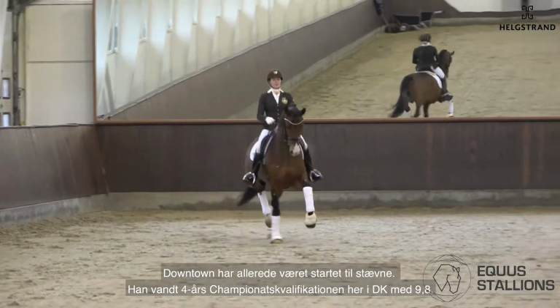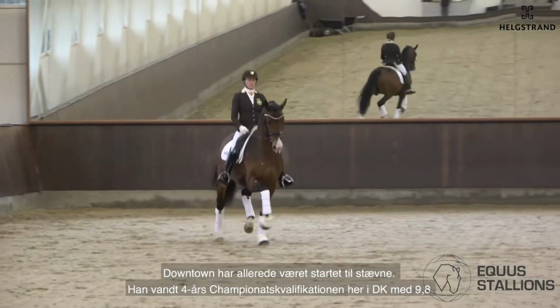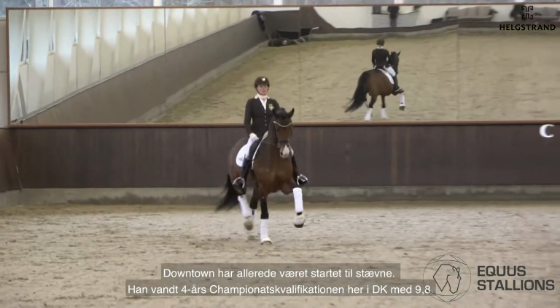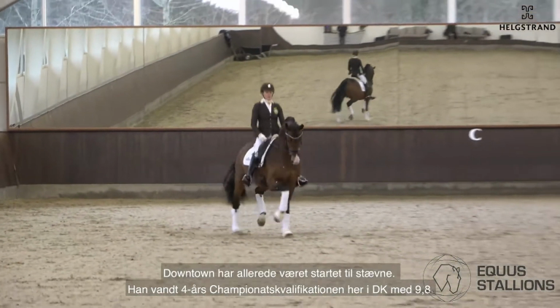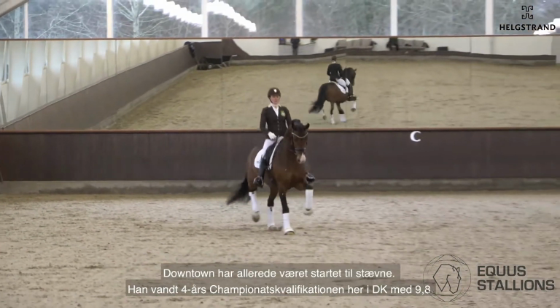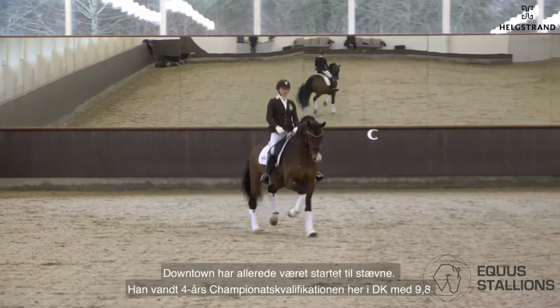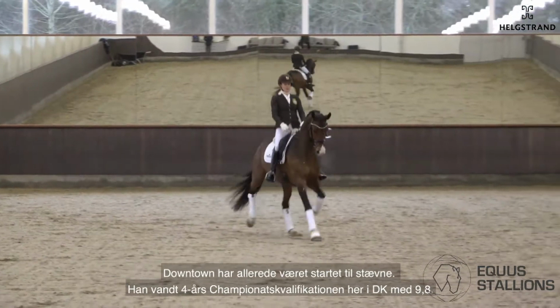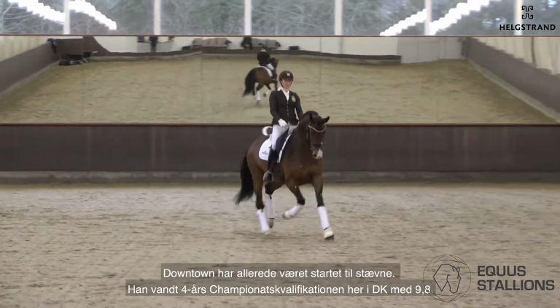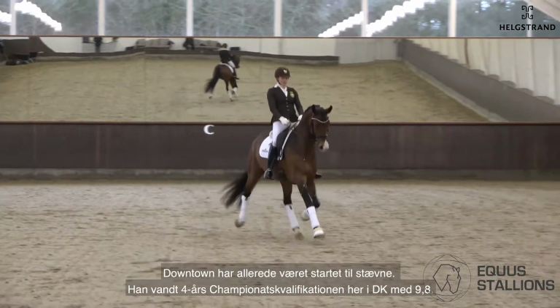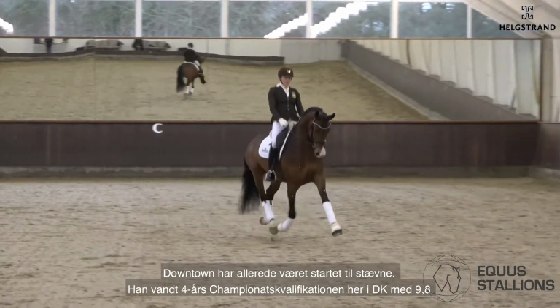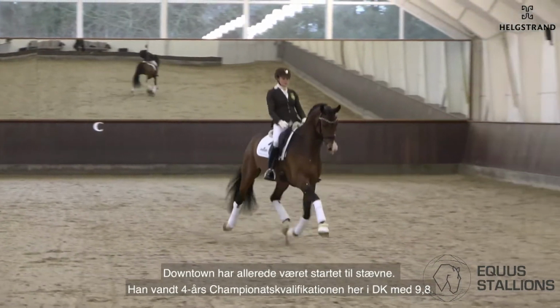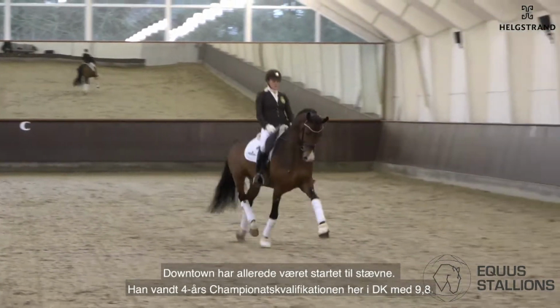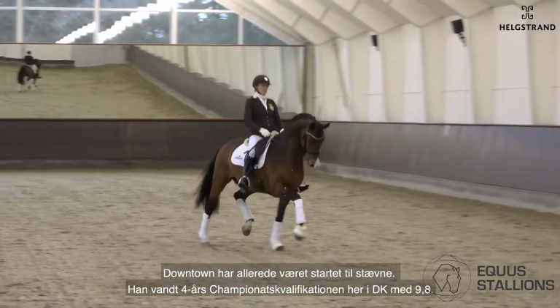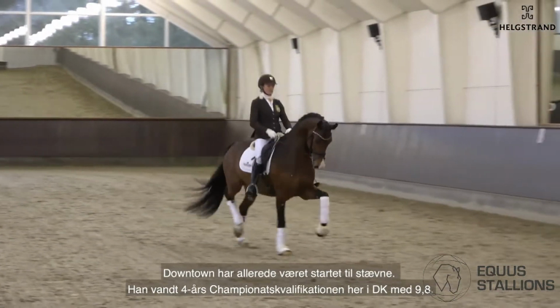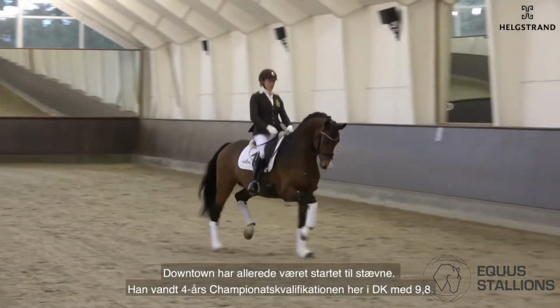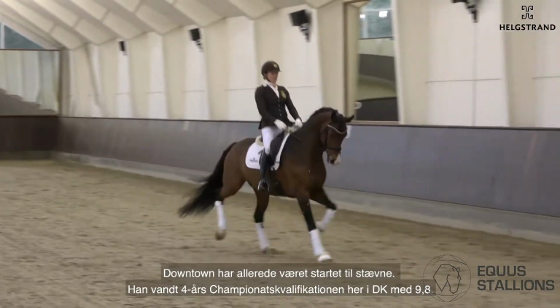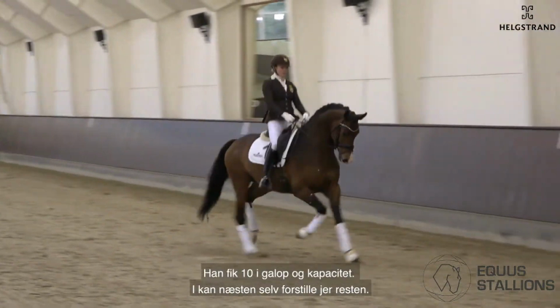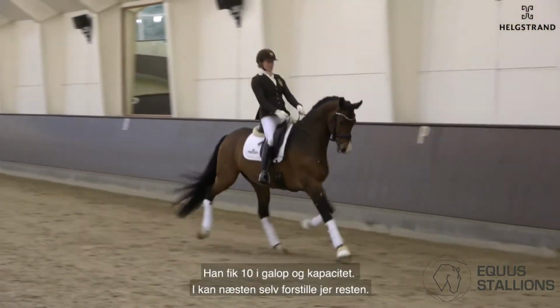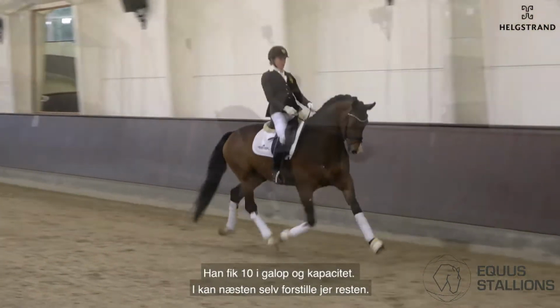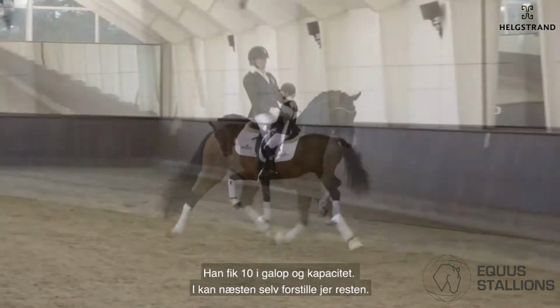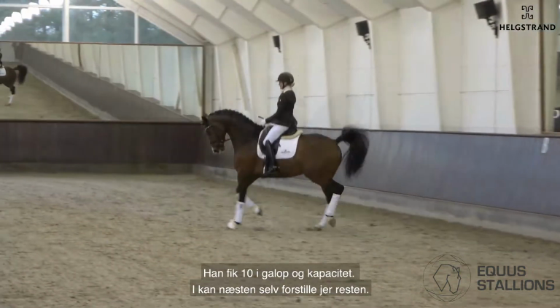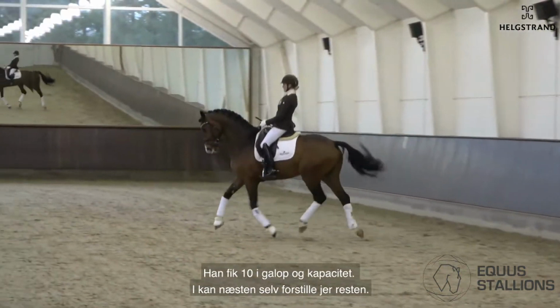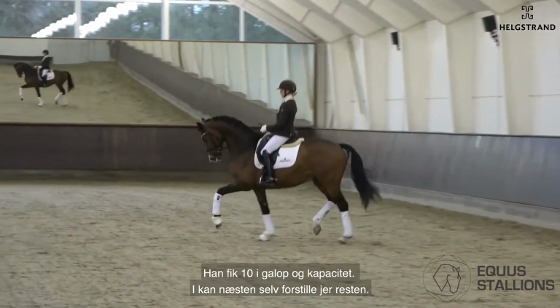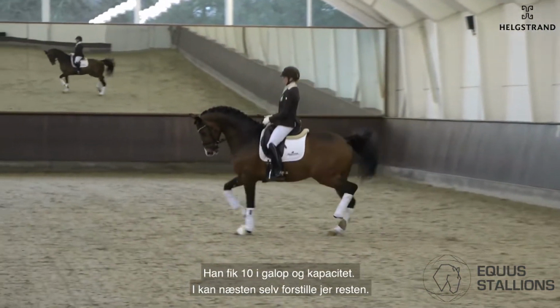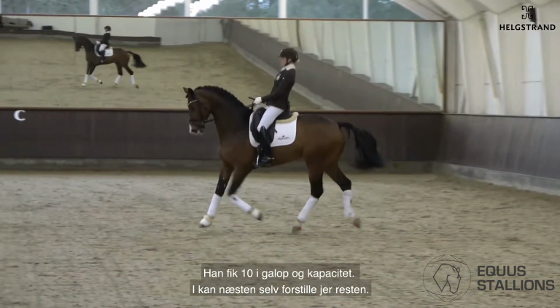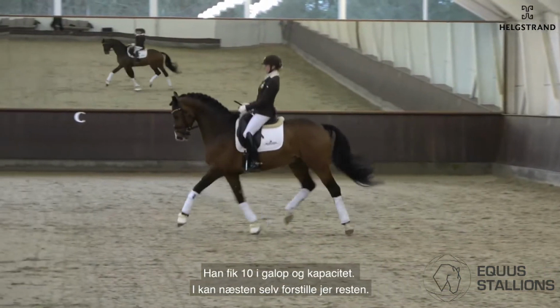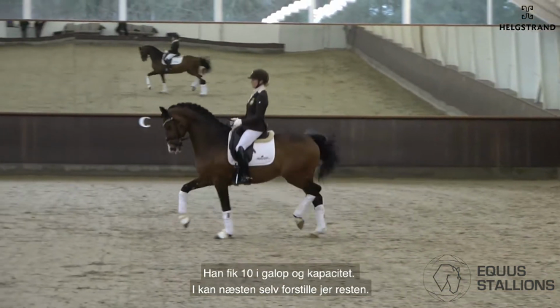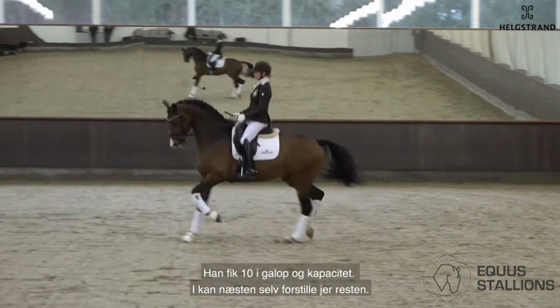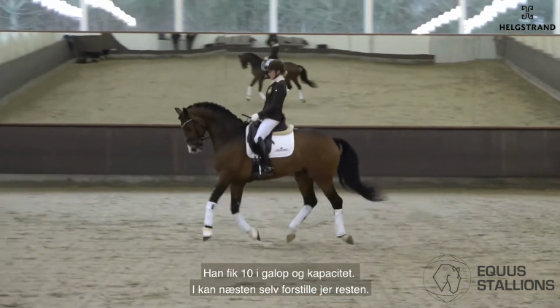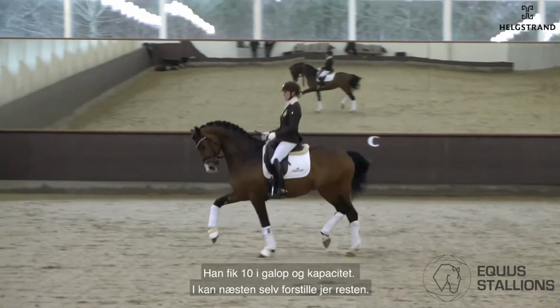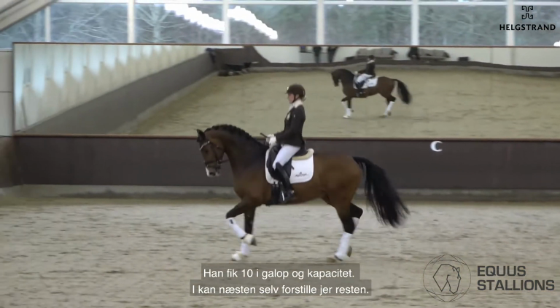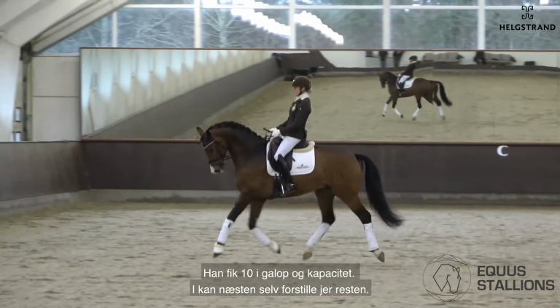Downtown has already been to shows. He won the qualifier here in Denmark with 9.8, and he got some tens for the canter, rider capacity — you can imagine the rest yourself.